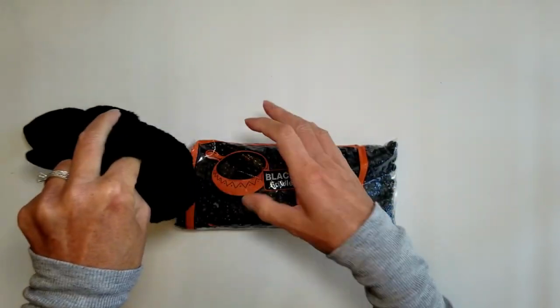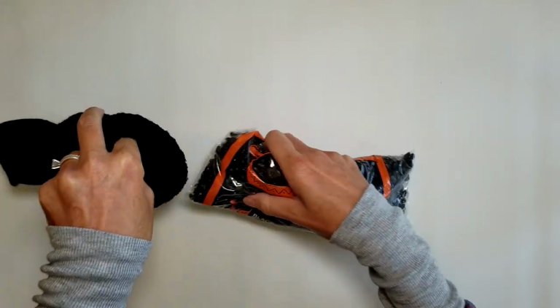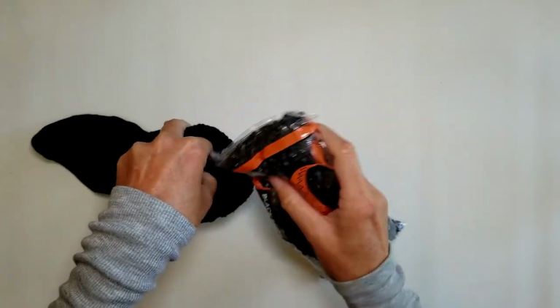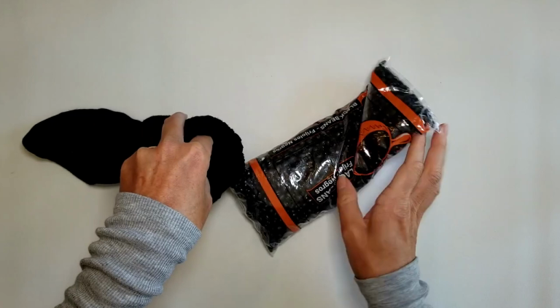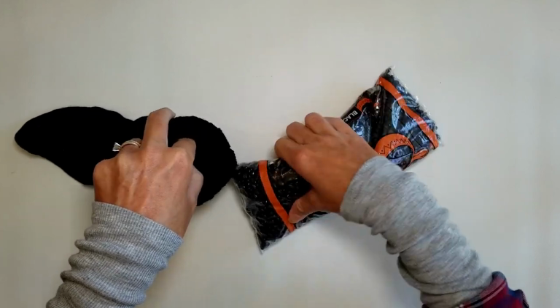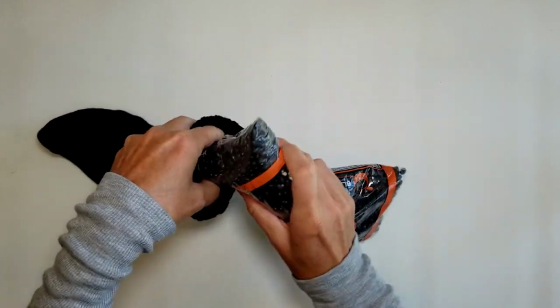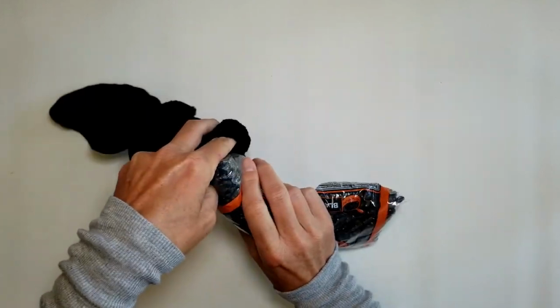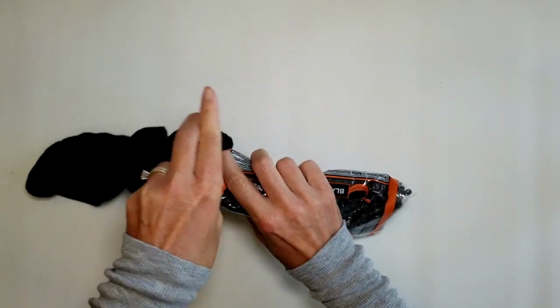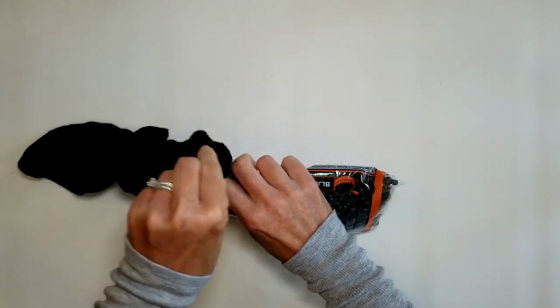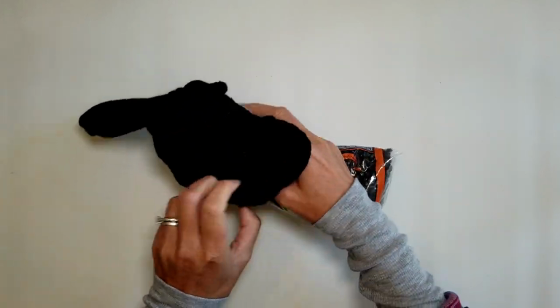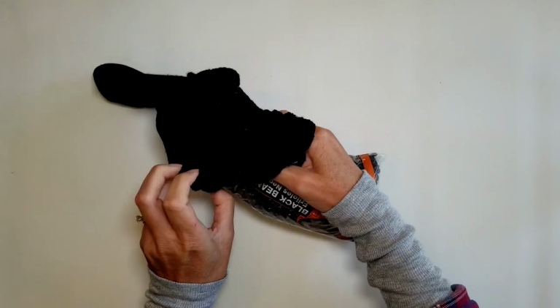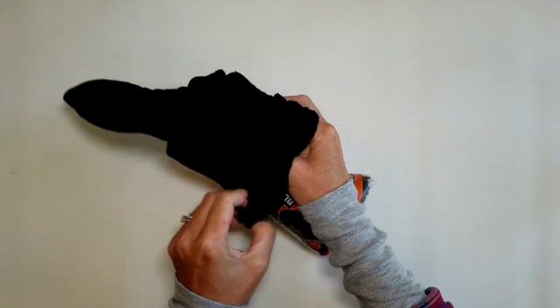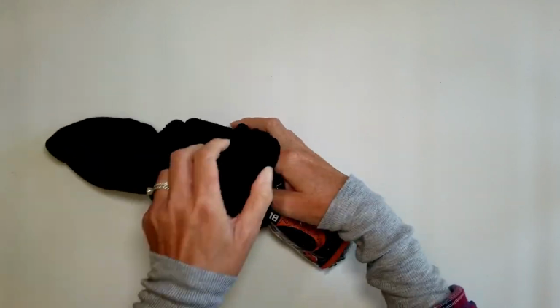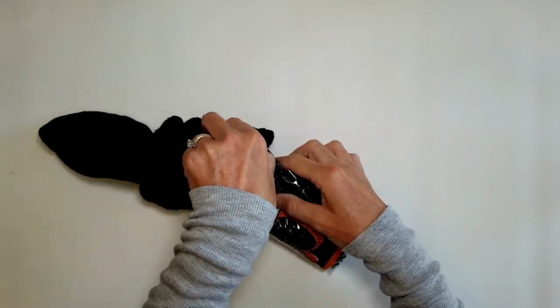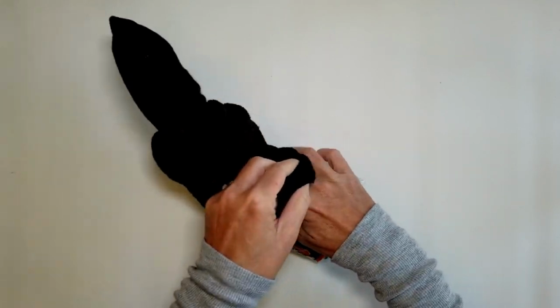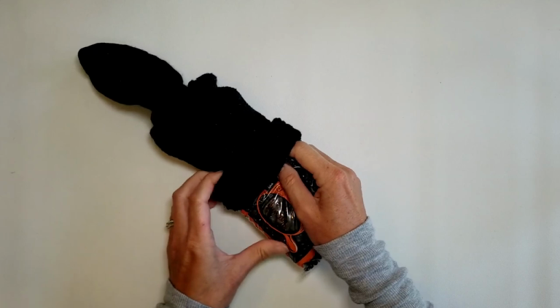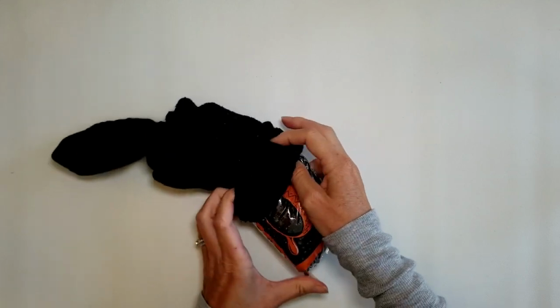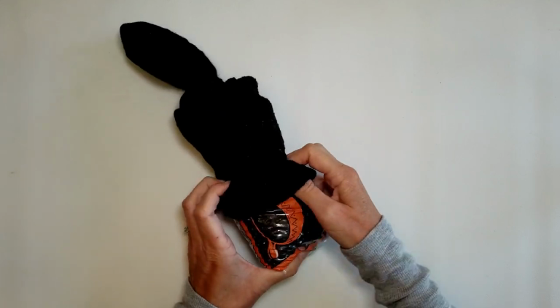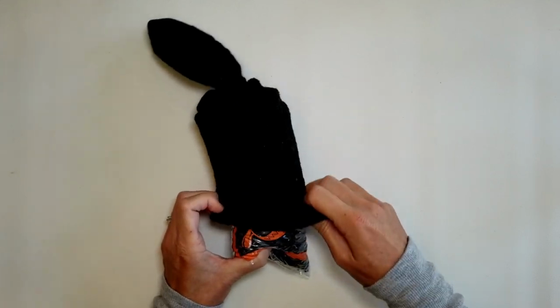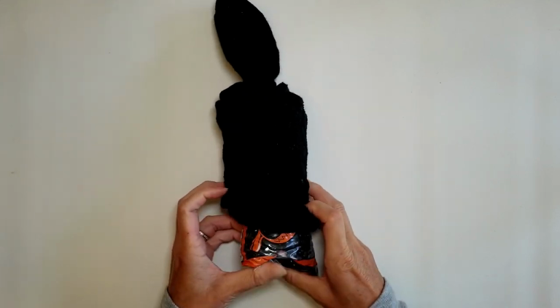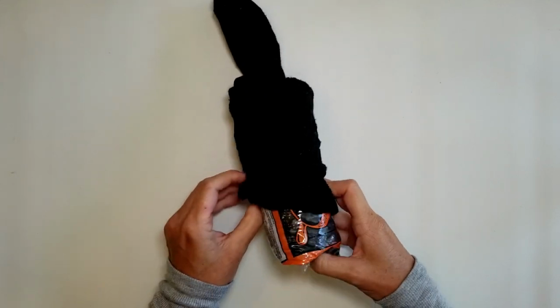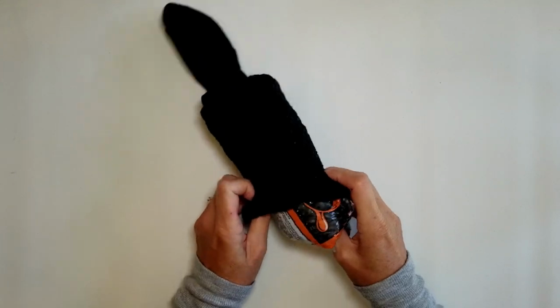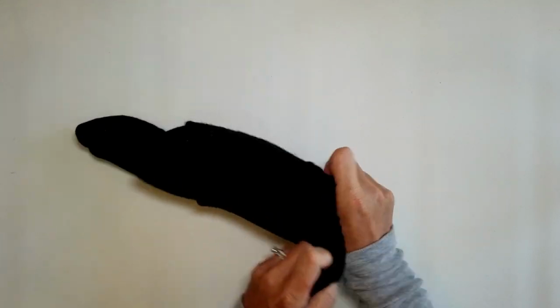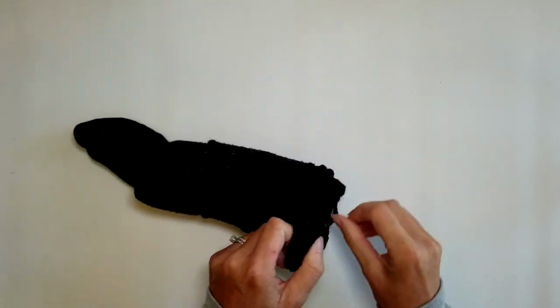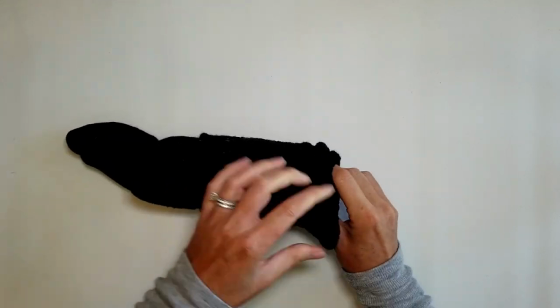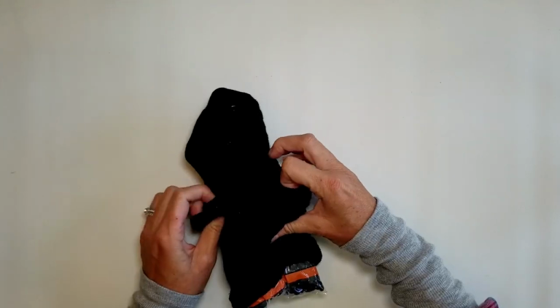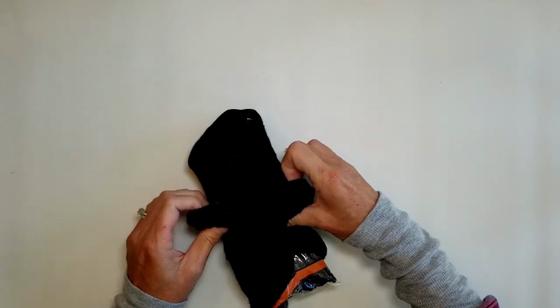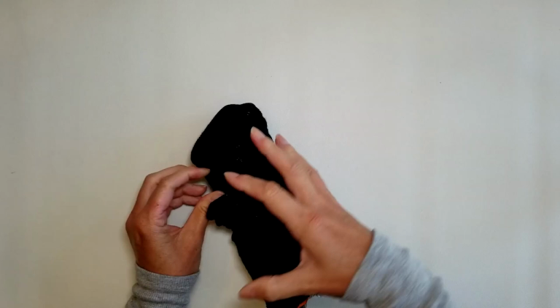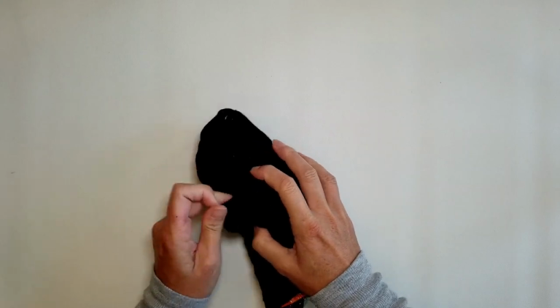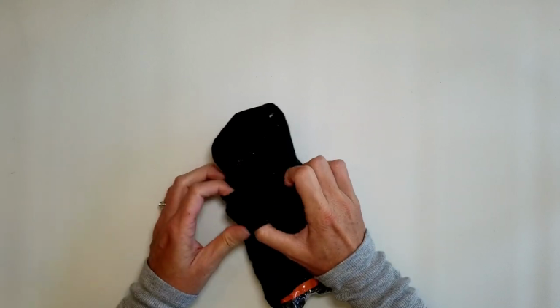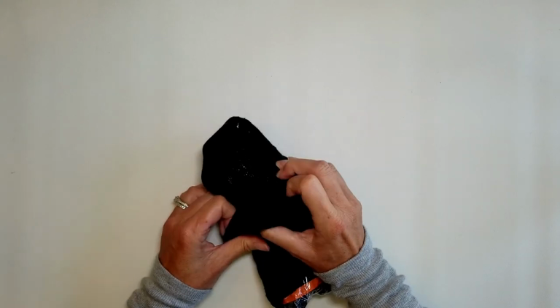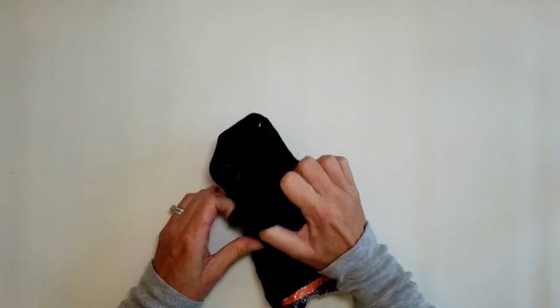First, you're going to stuff the bag of beans into the sock. You're just going to scrunch the sock all around the bag and get it to where it will stand on its own and the beans are hidden.